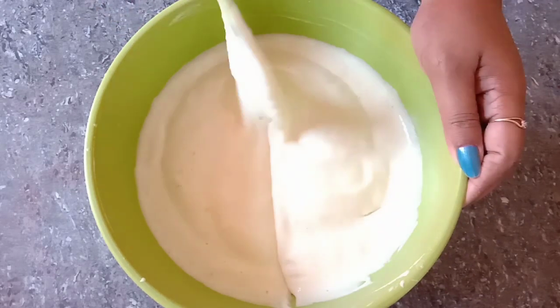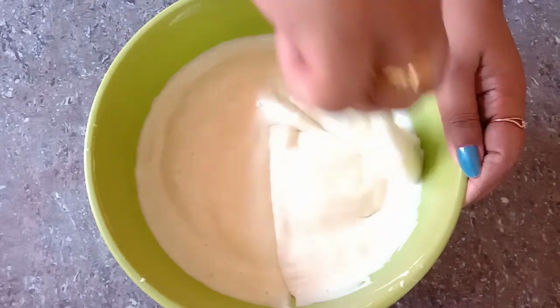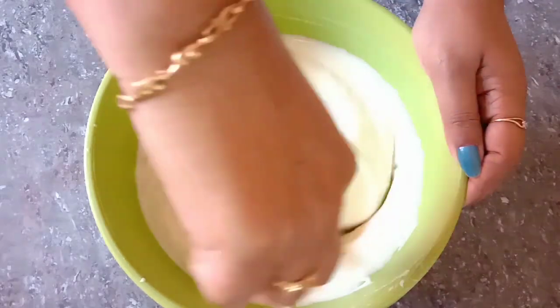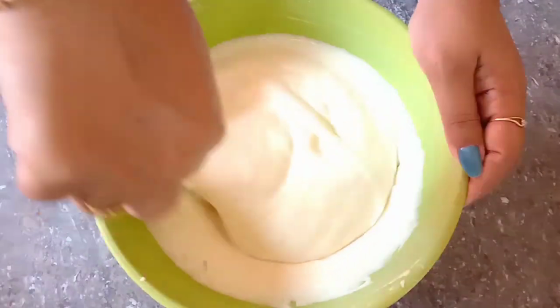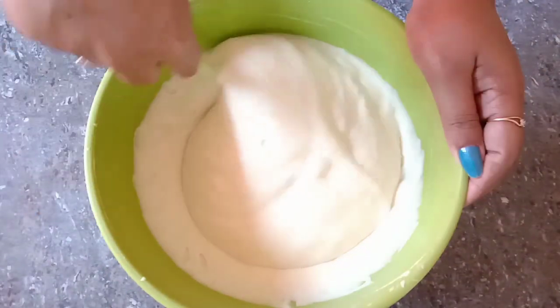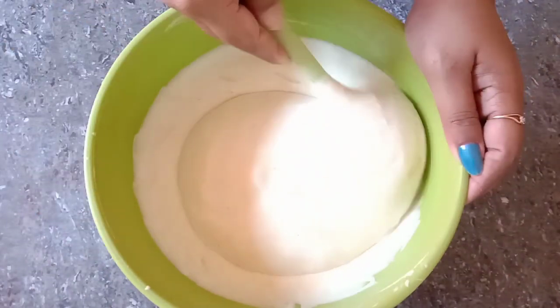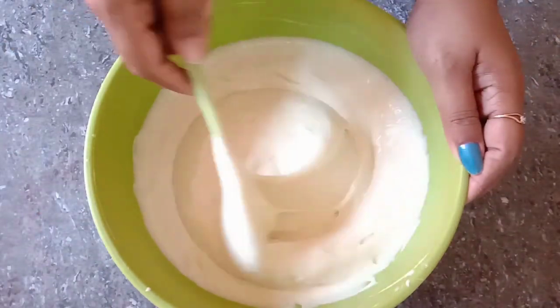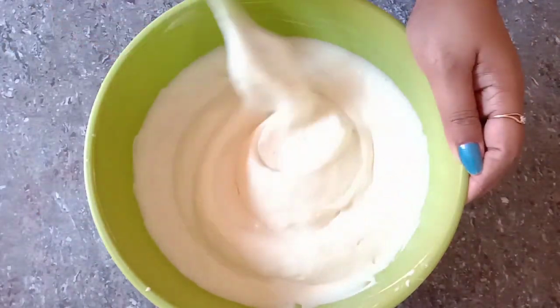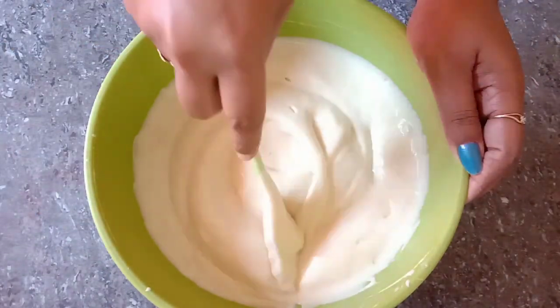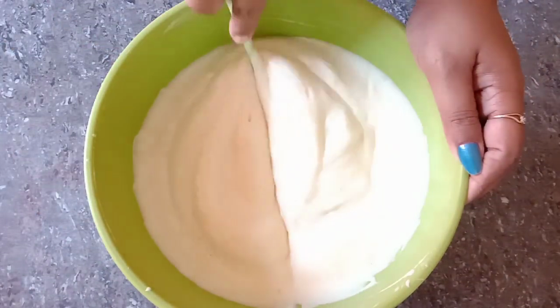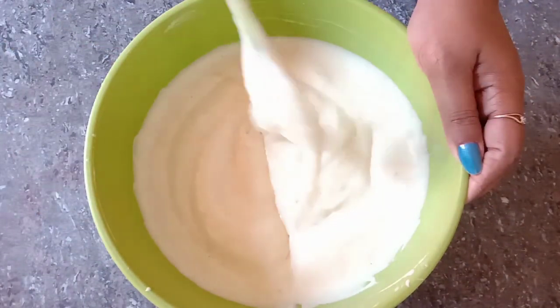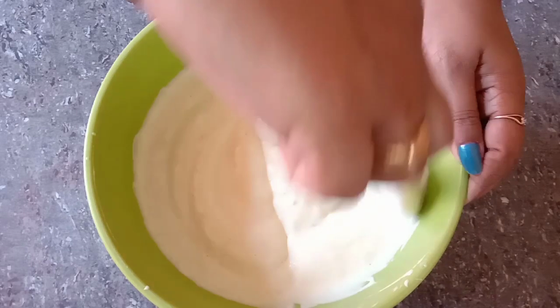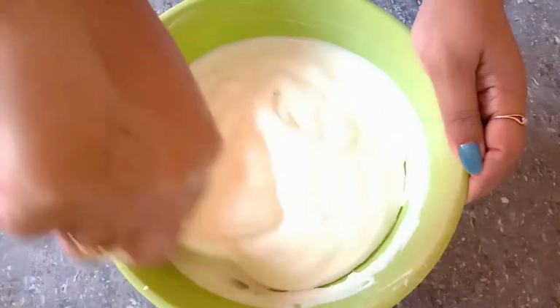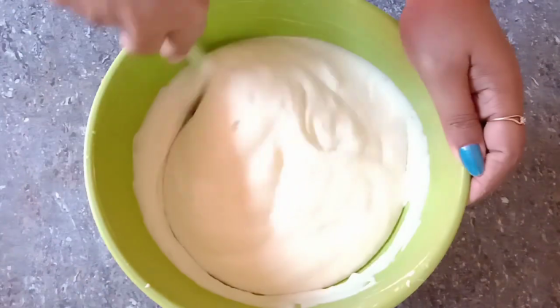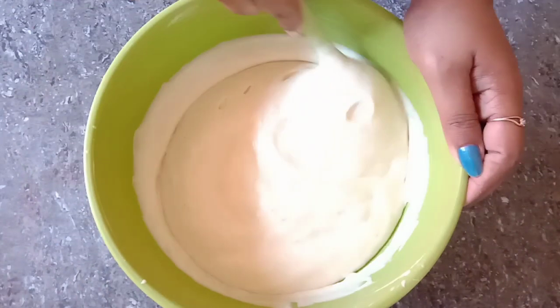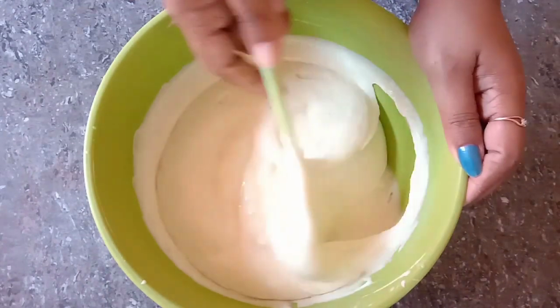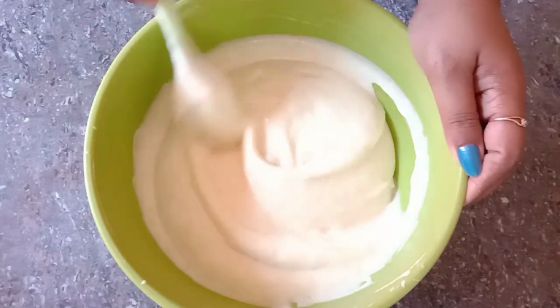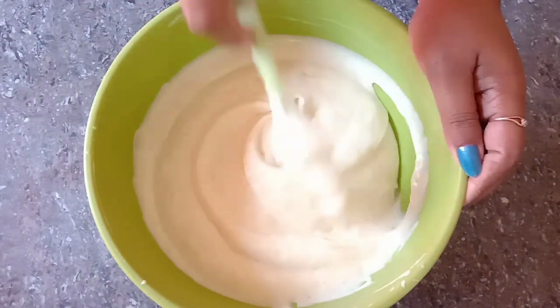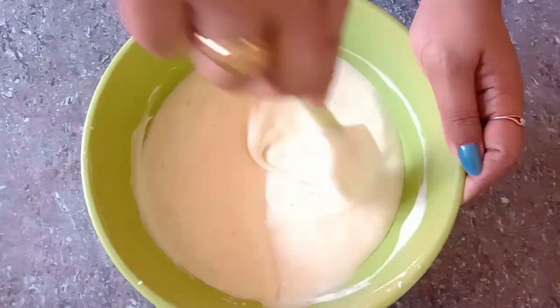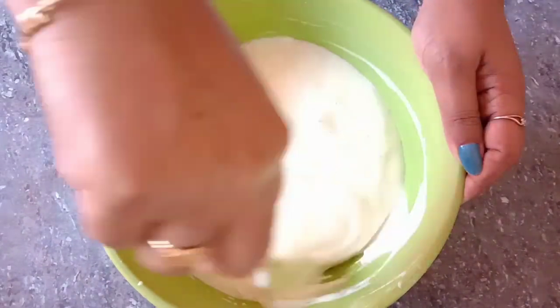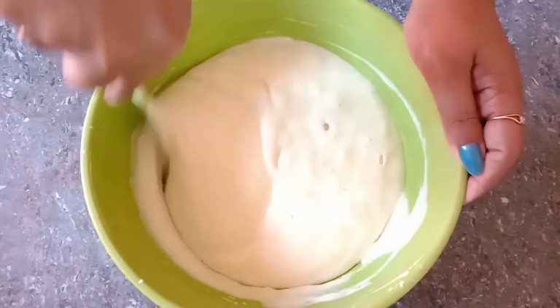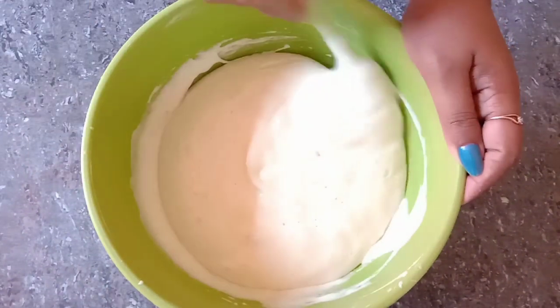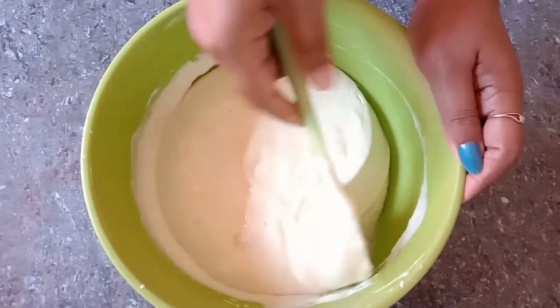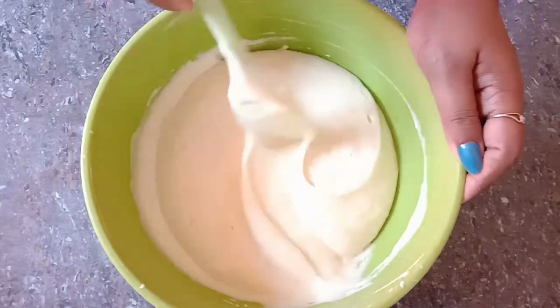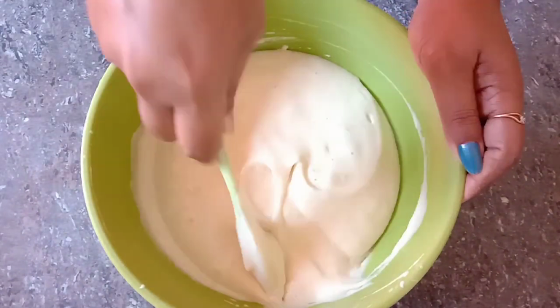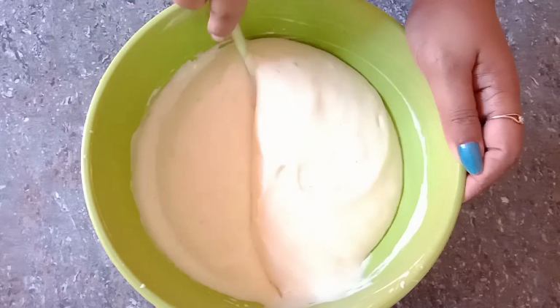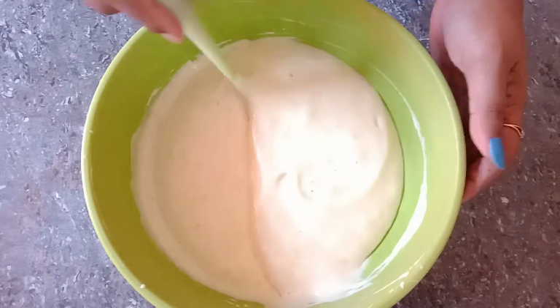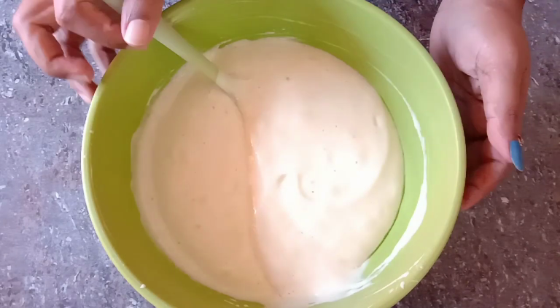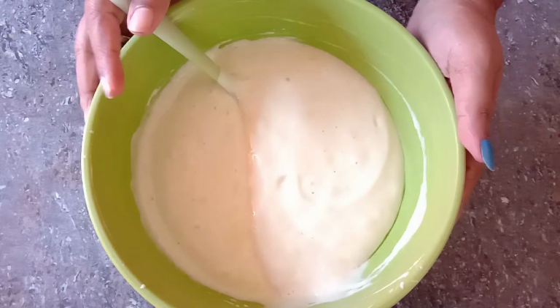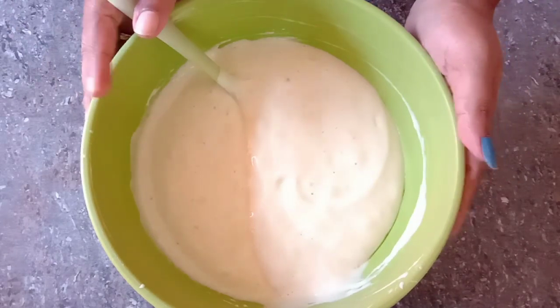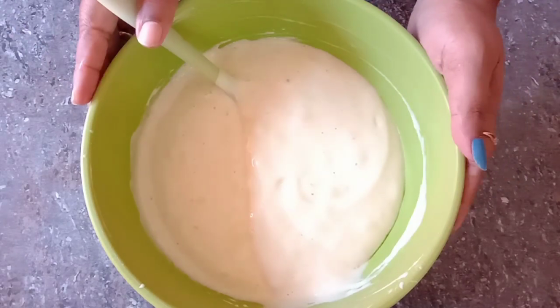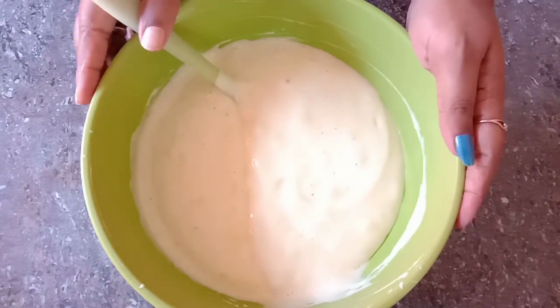I will fold the batter carefully and clean out the air bubbles from the sides of the bowl.